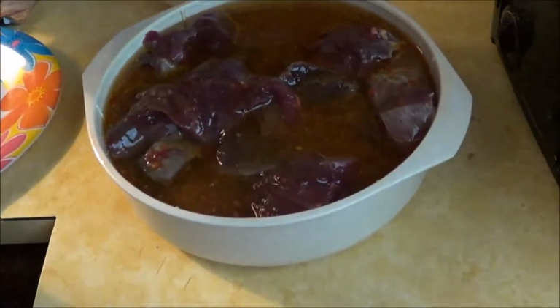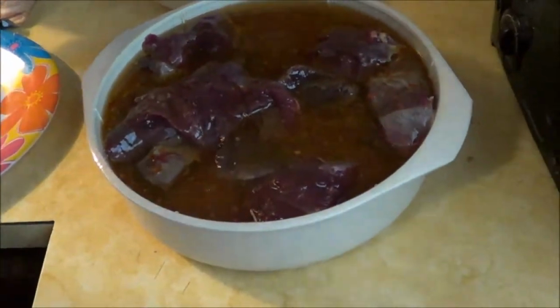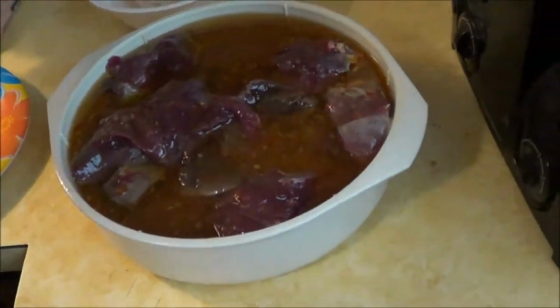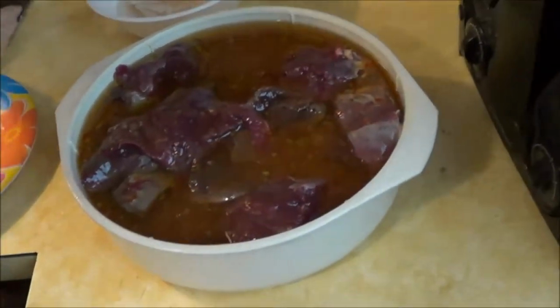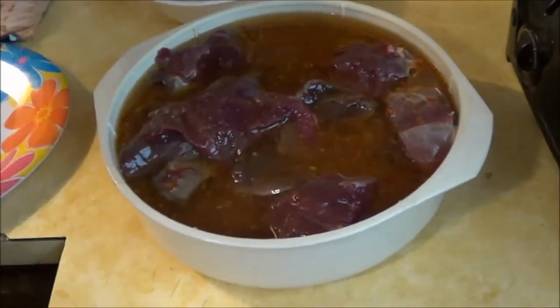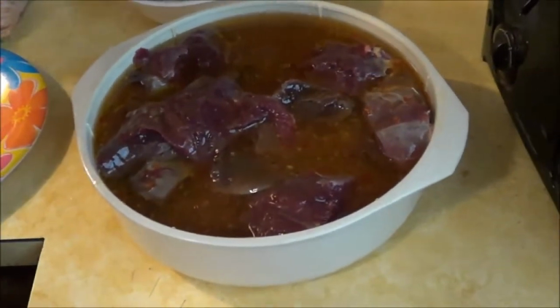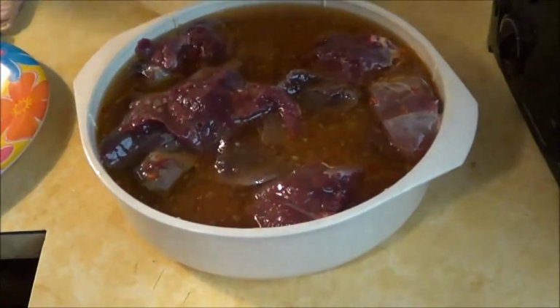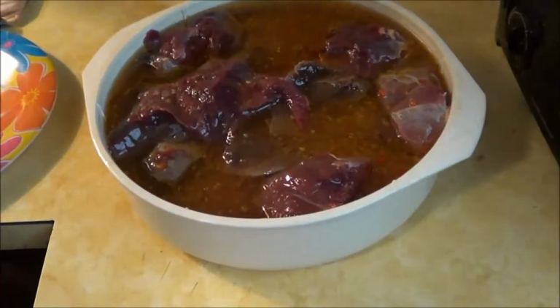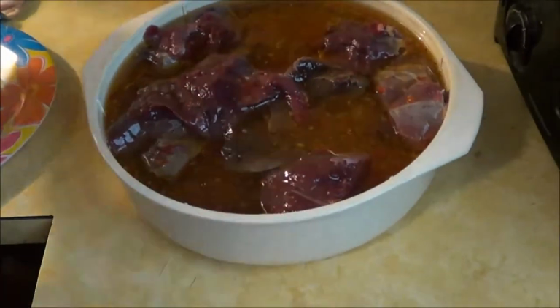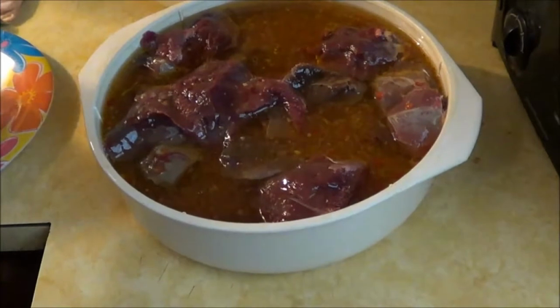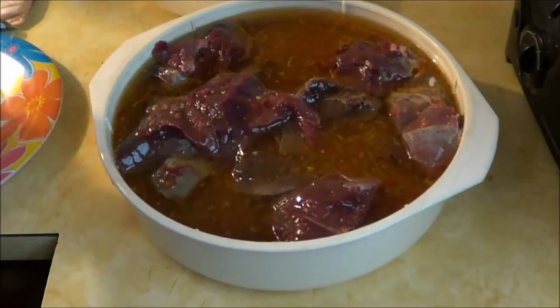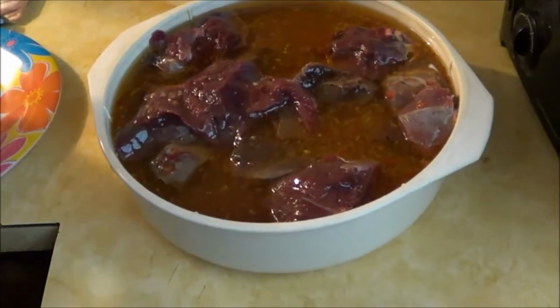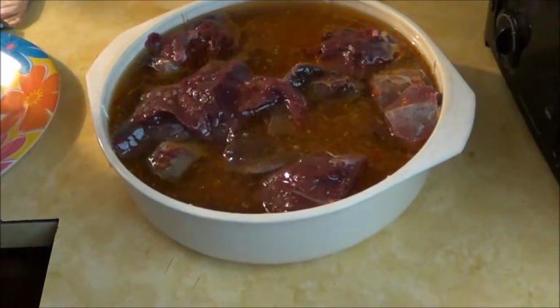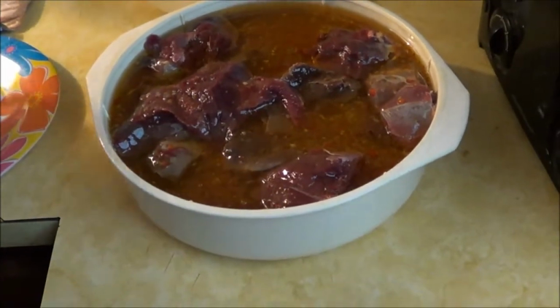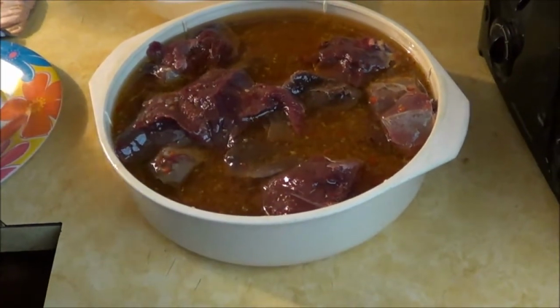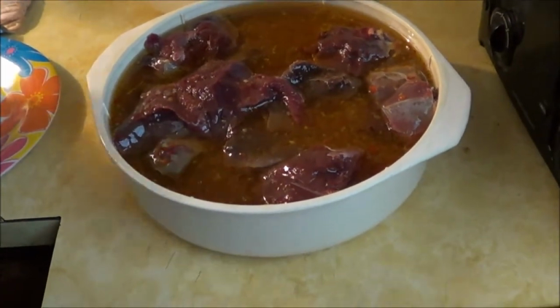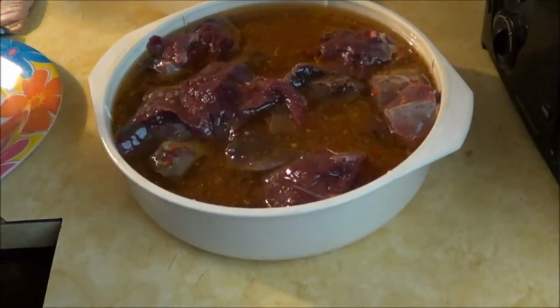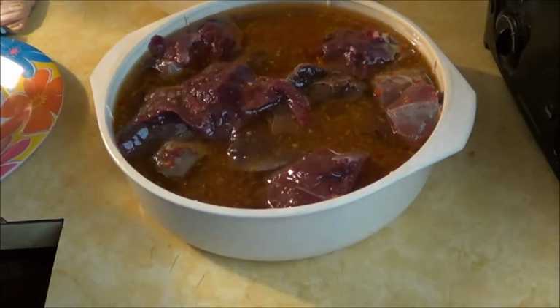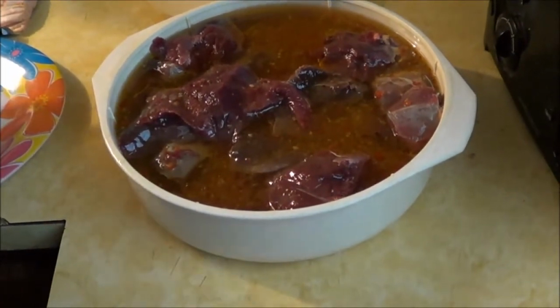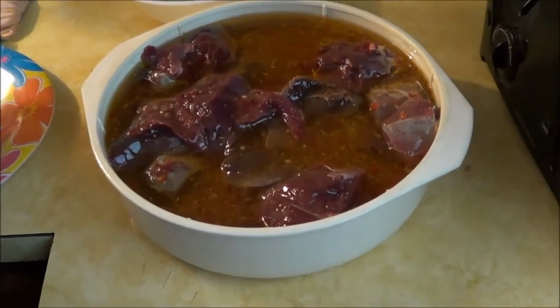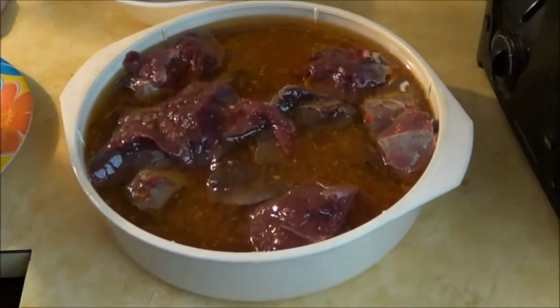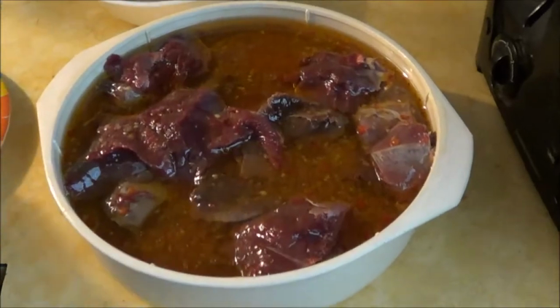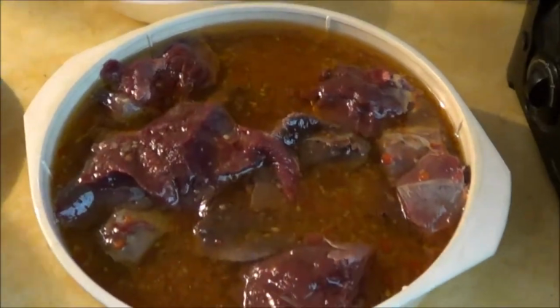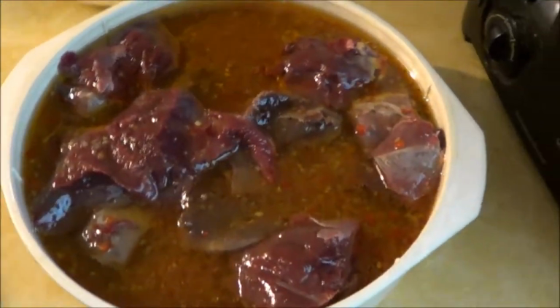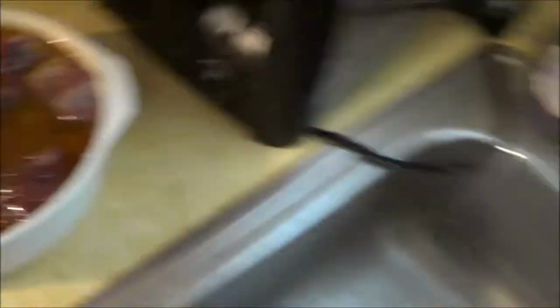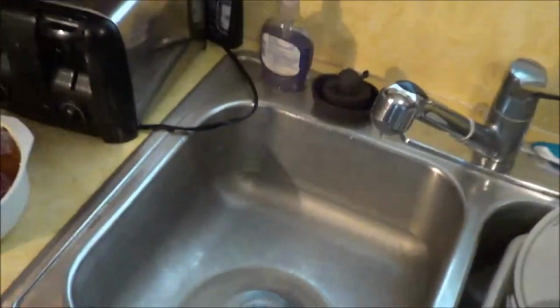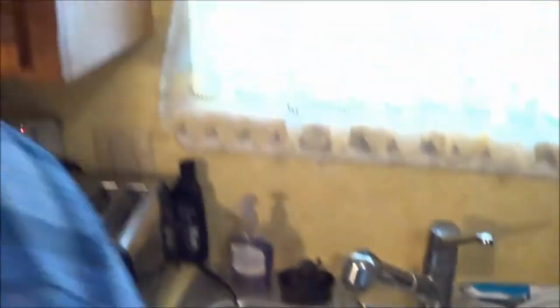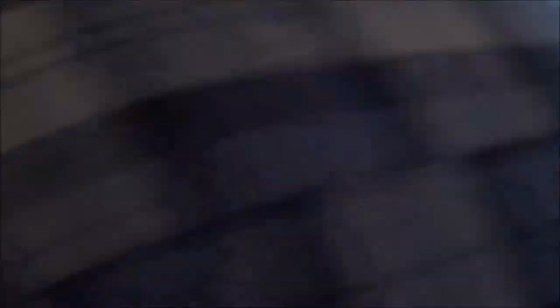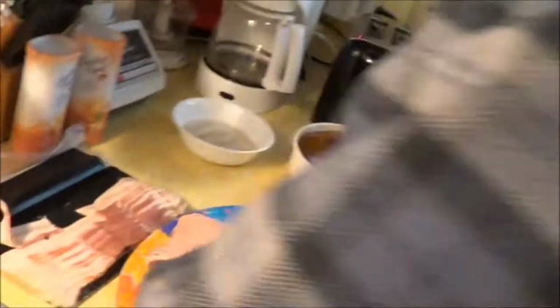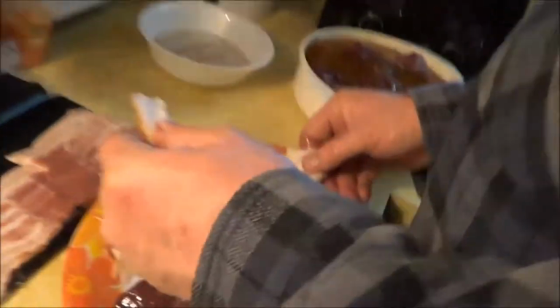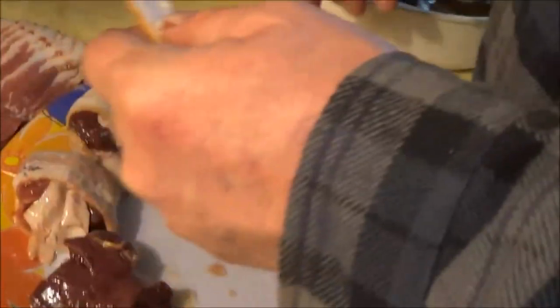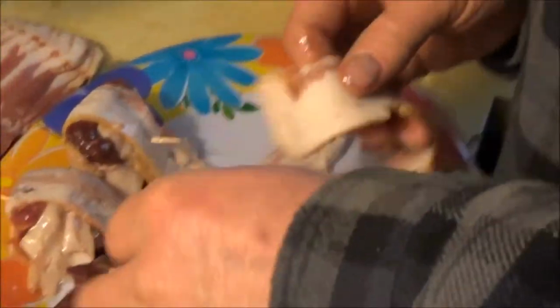We cube up the fowl into inch cubes or so, and if you're putting them on the grill you want to make sure that they're big cubes so they don't fall through the grates.